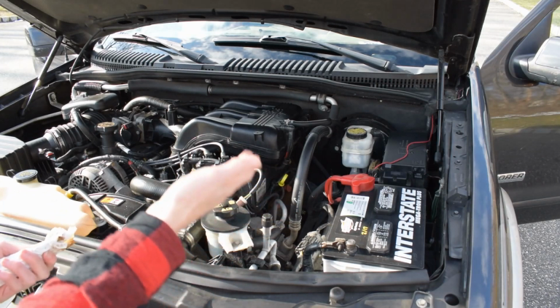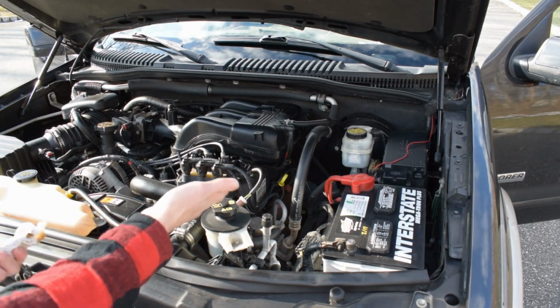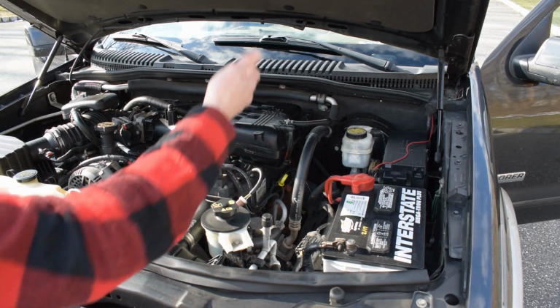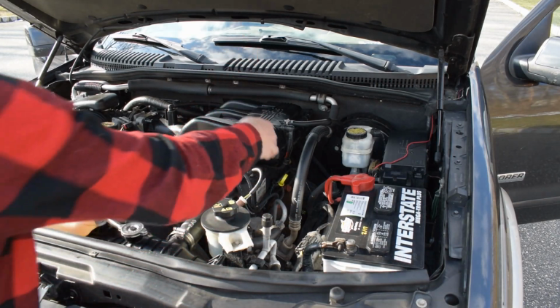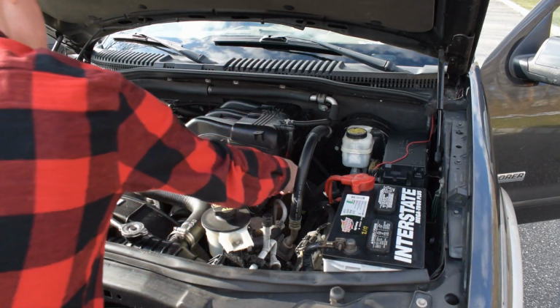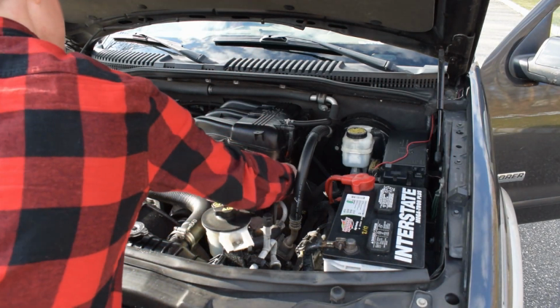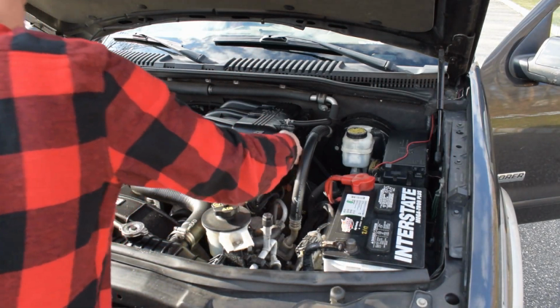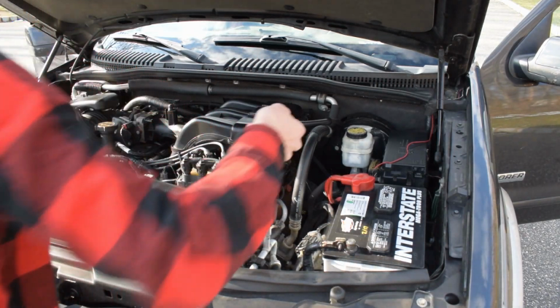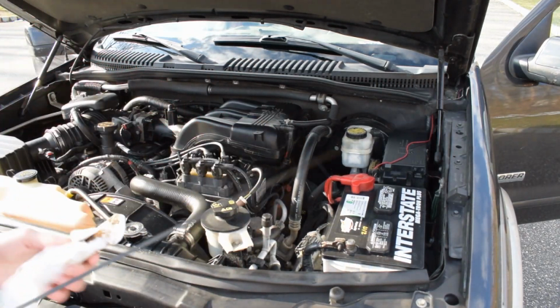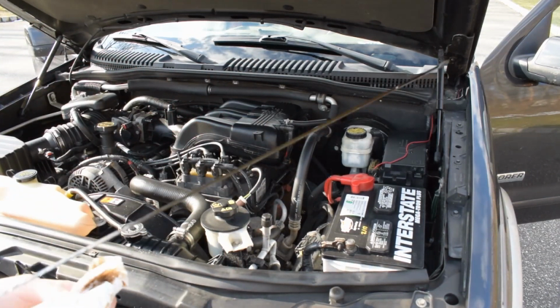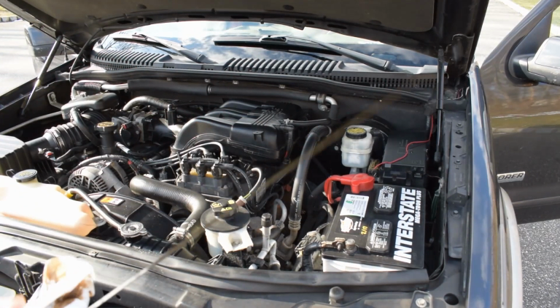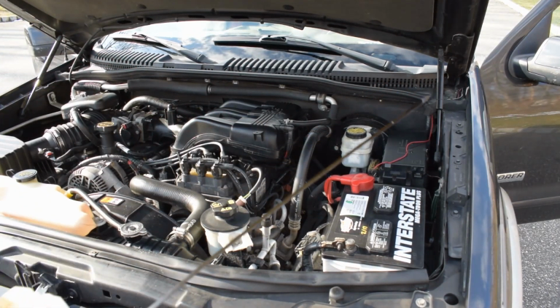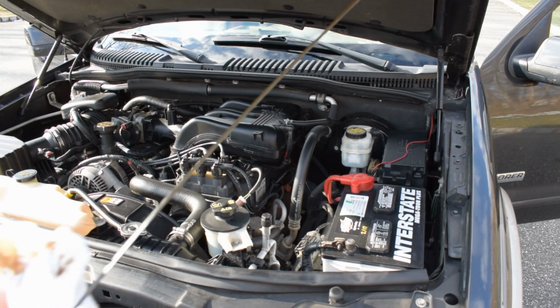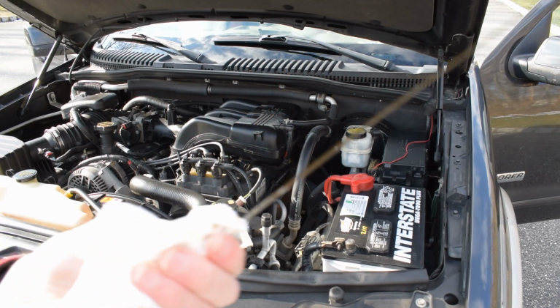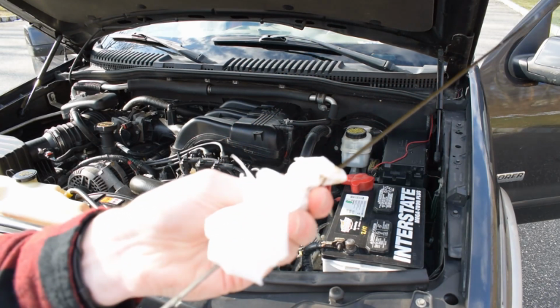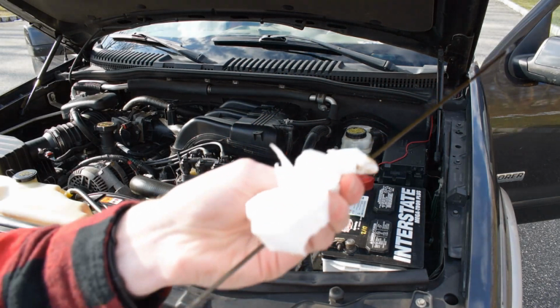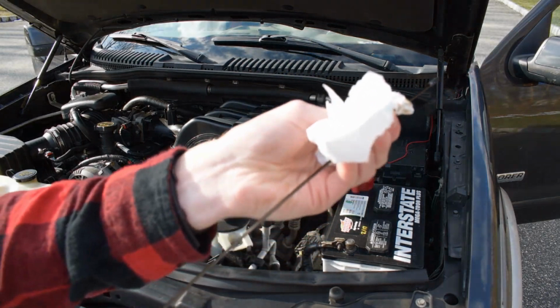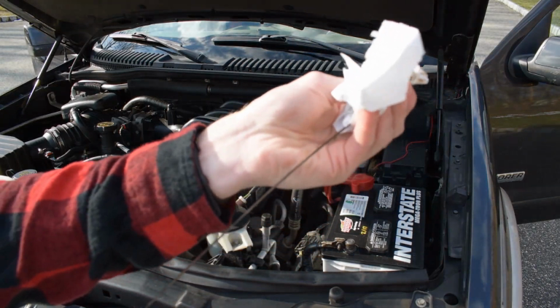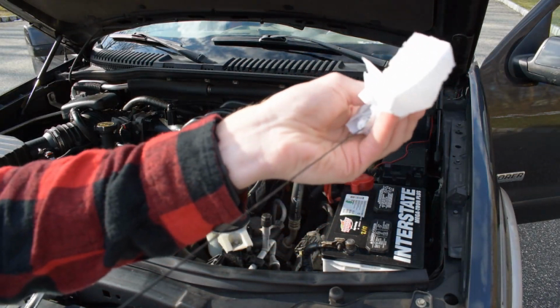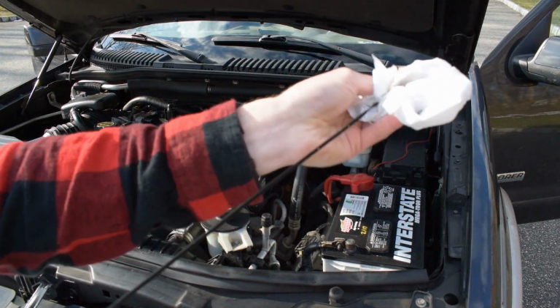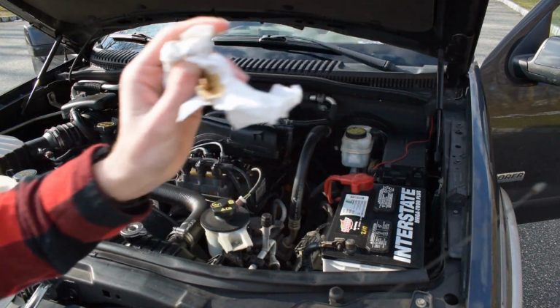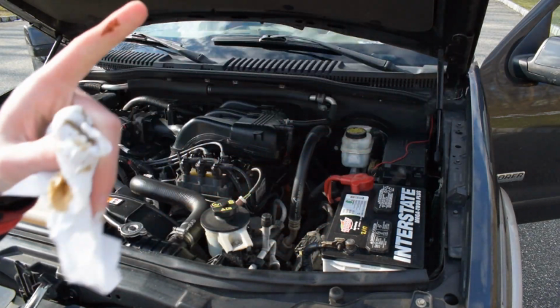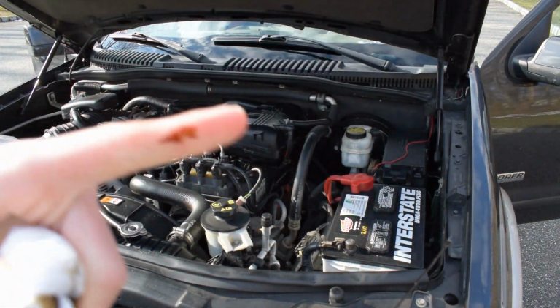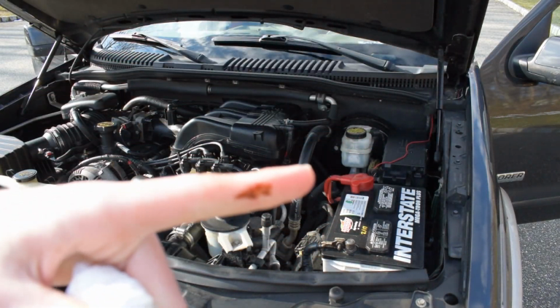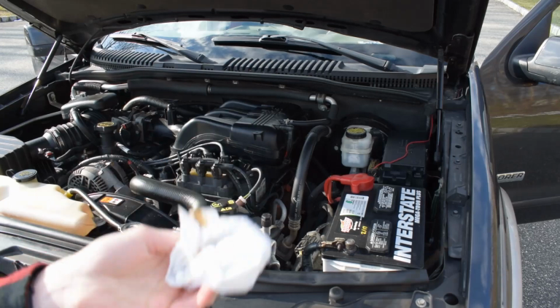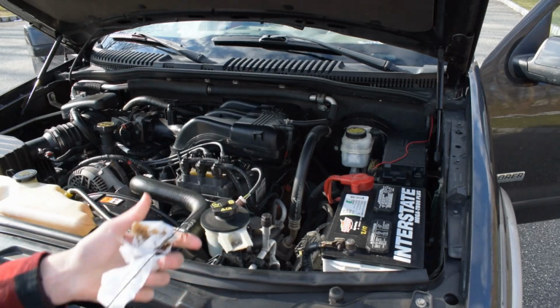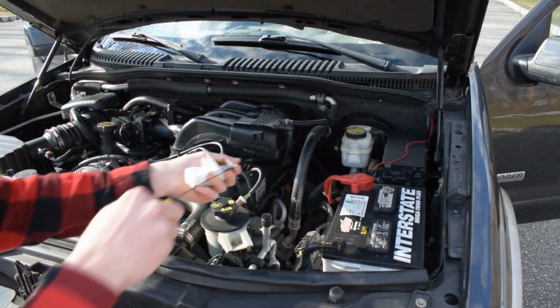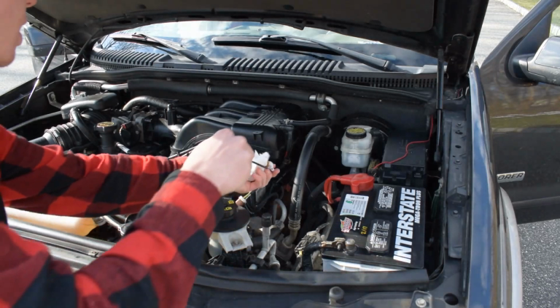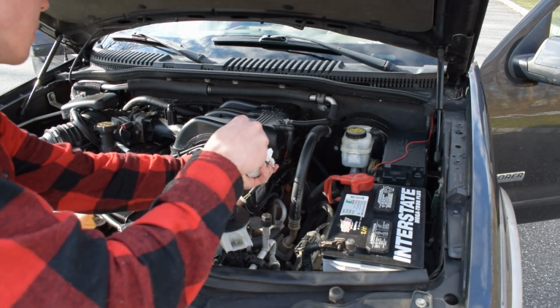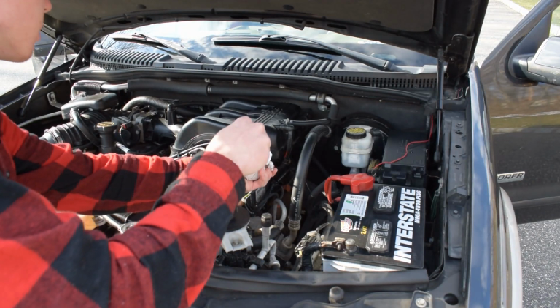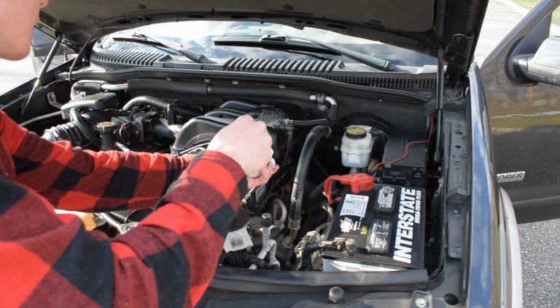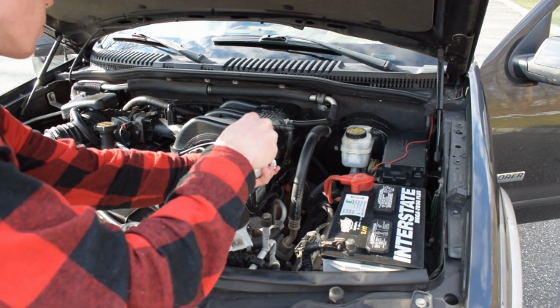Go for the dipstick, pull it out, and you got to take your towel and wipe it down — wipe it completely off, make sure there's no oil on it. I'm a dirty person so I'll get oil on my hands of course, but no biggies, just oil.